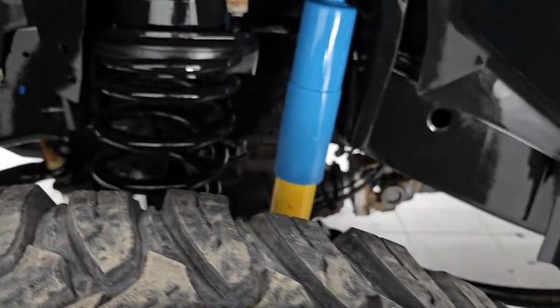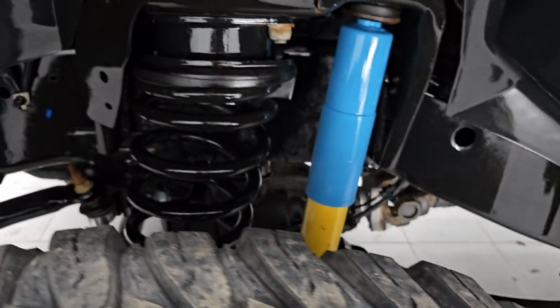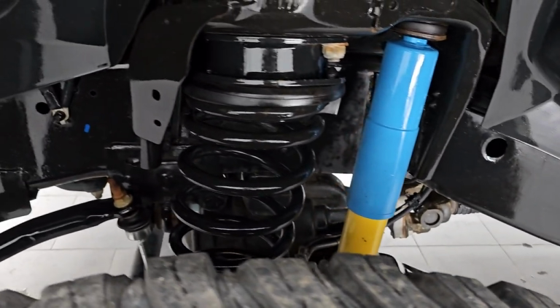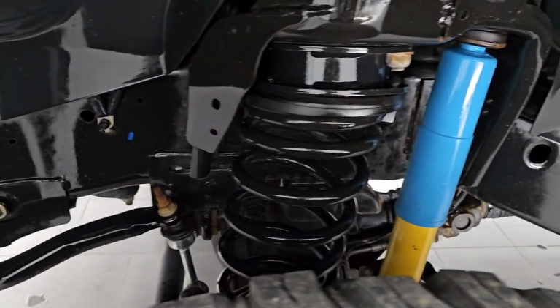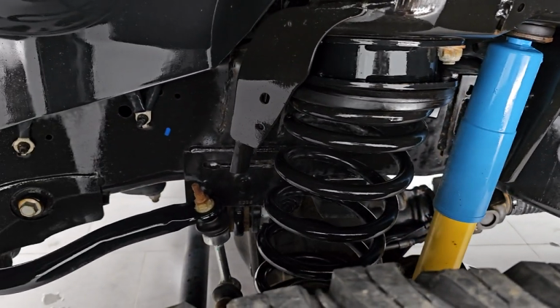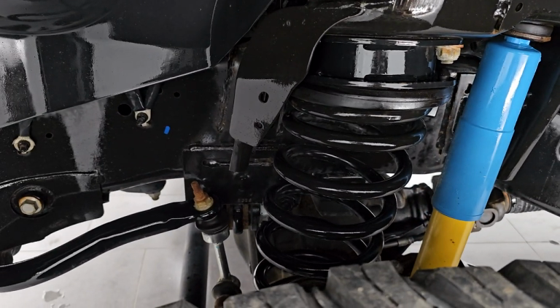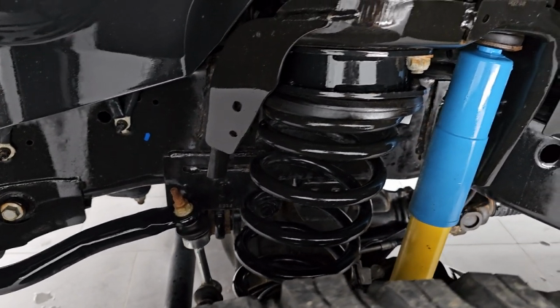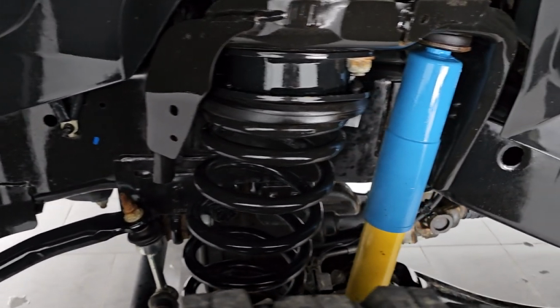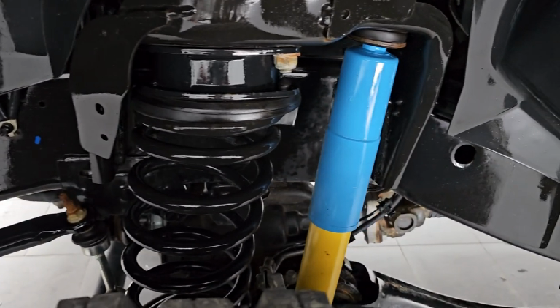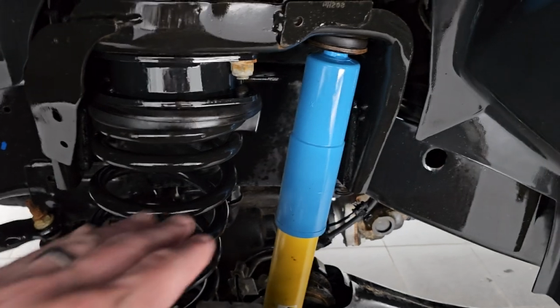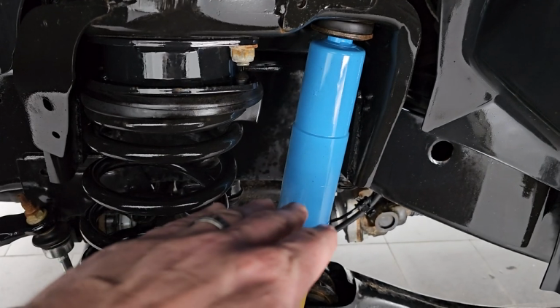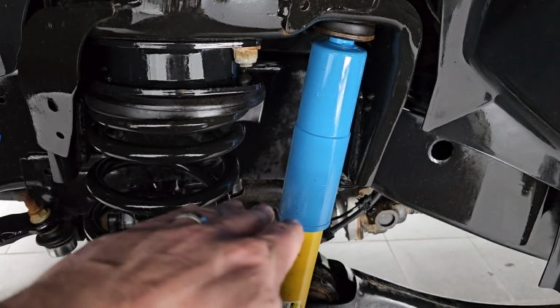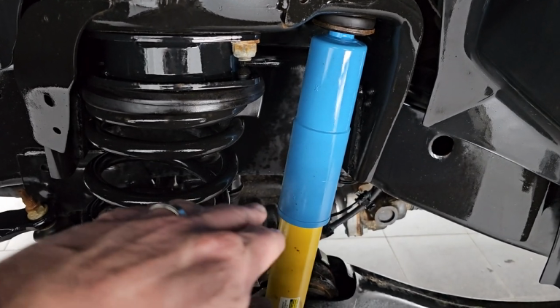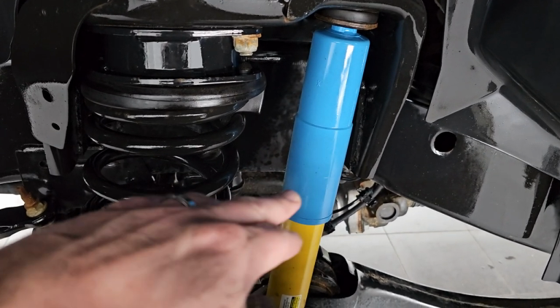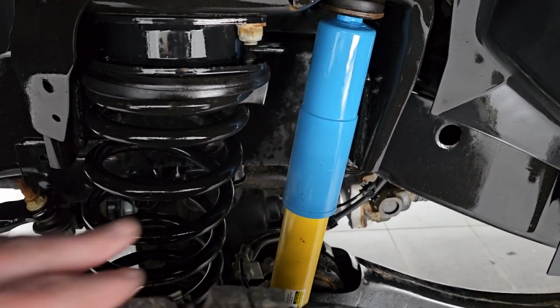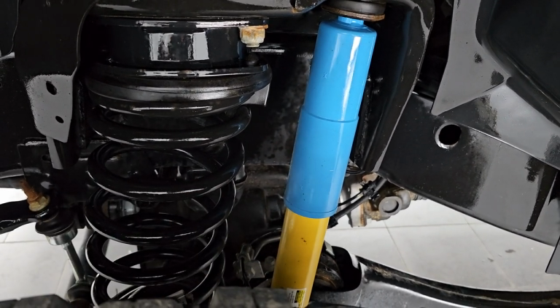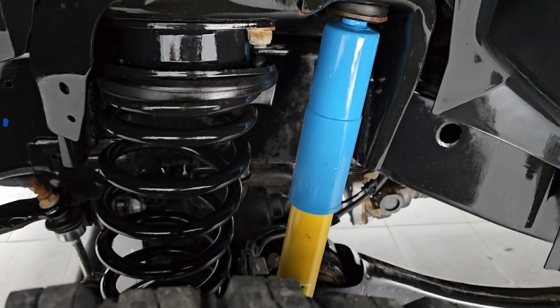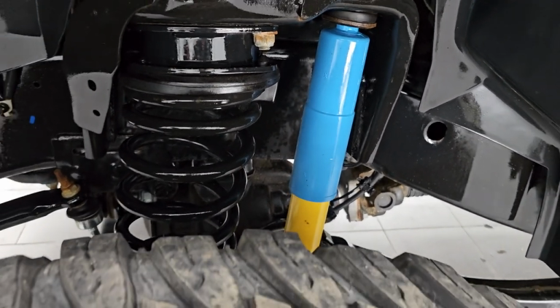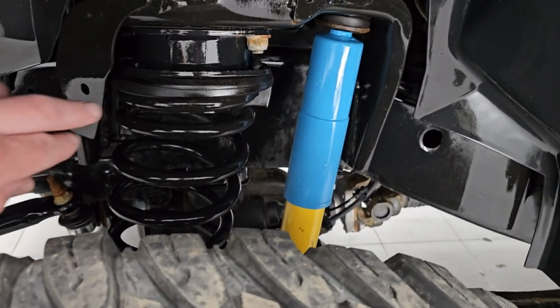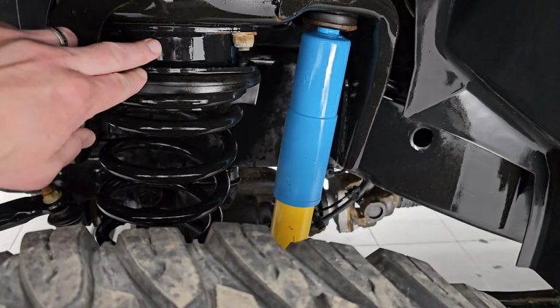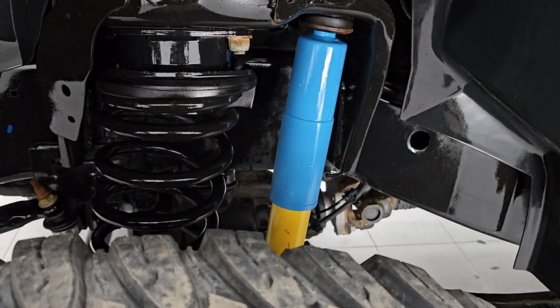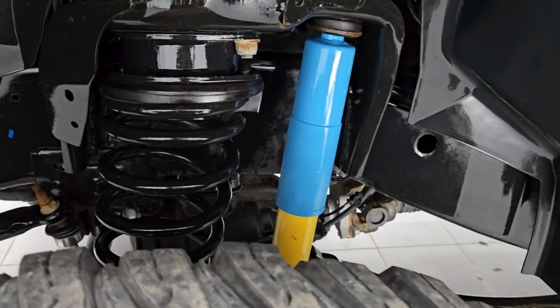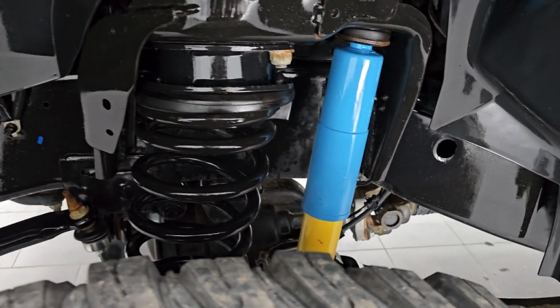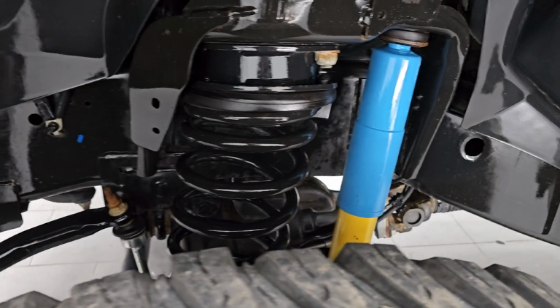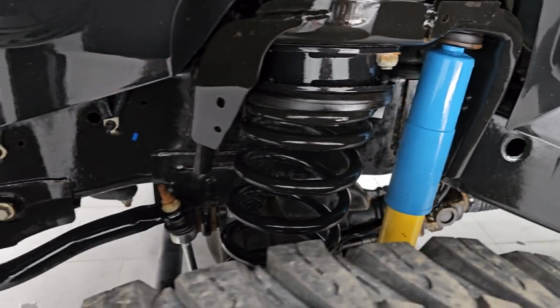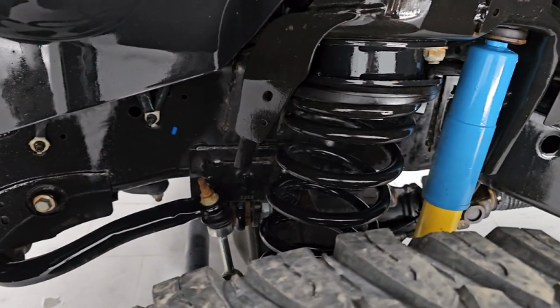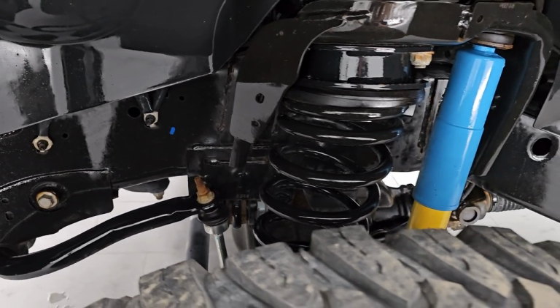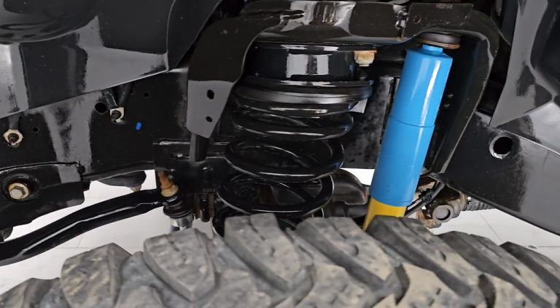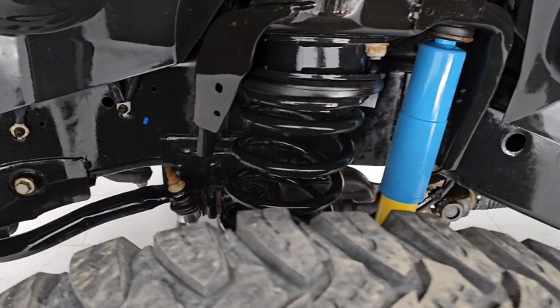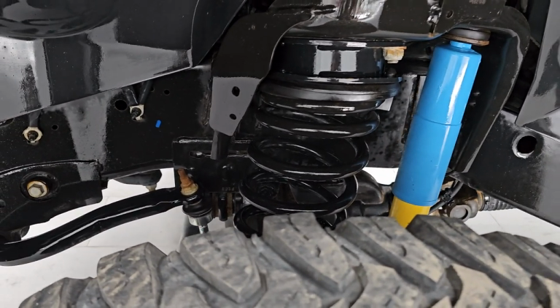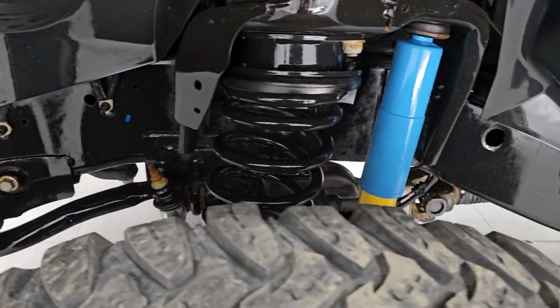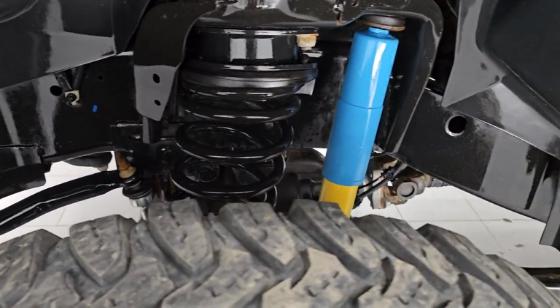Frame and underbody is exceptionally clean on this truck. This one does have the 4x4 off-road suspension package, which gives you the Bilstein shocks. It also has a 2-inch leveling kit on it. You can see the frame and underbody is extremely clean on this truck.